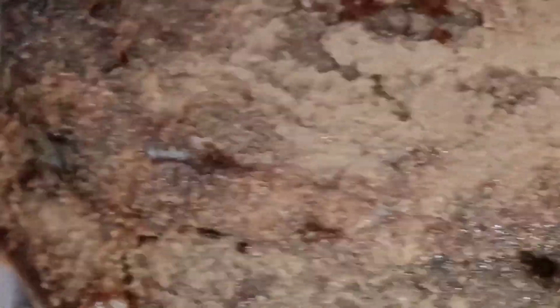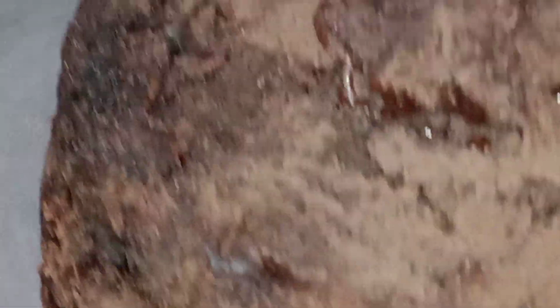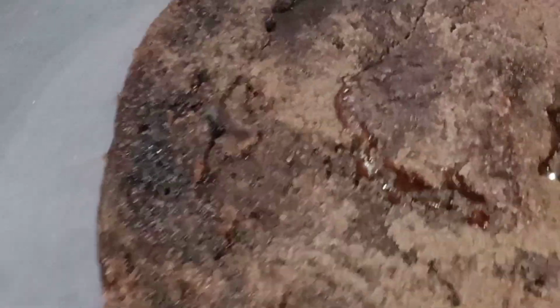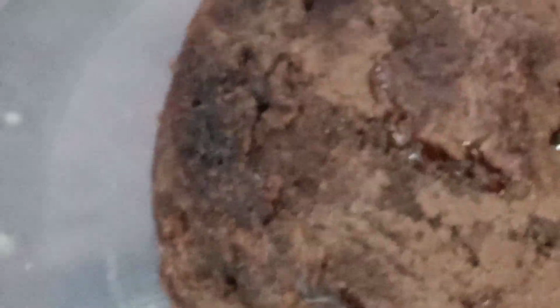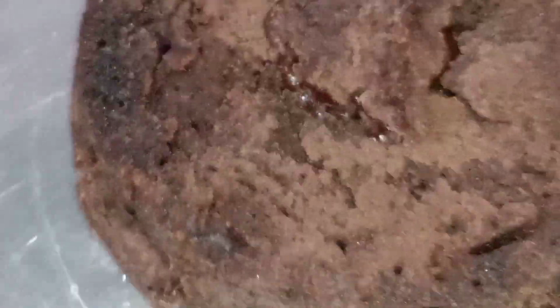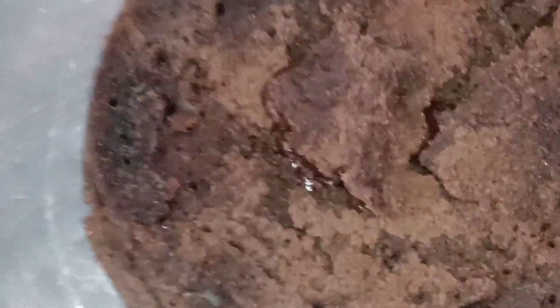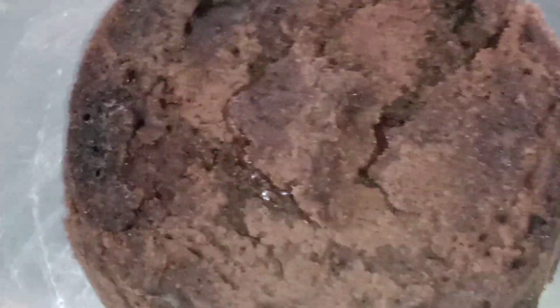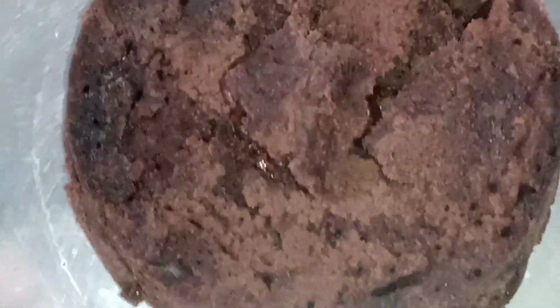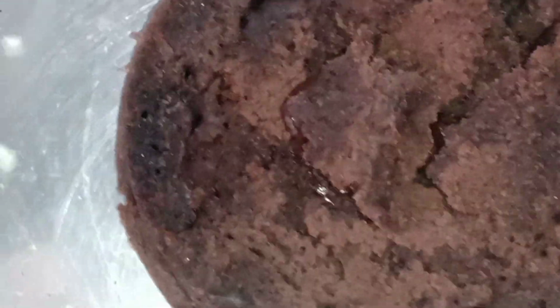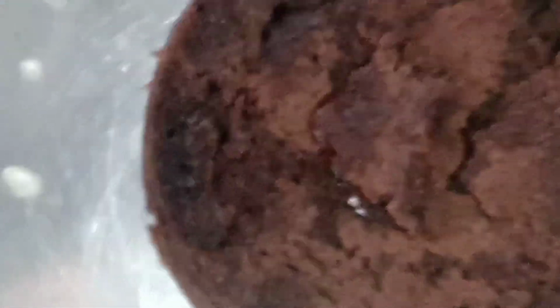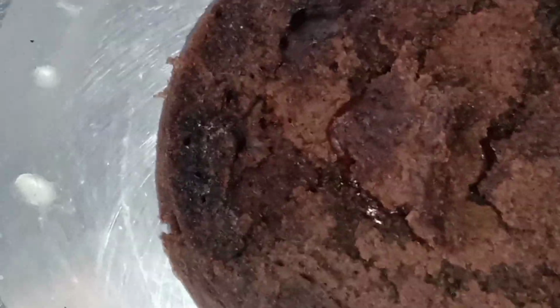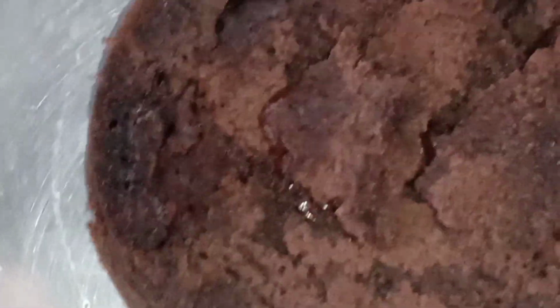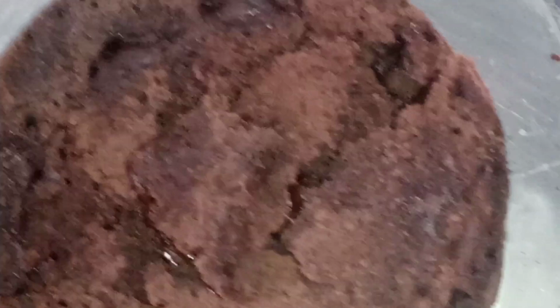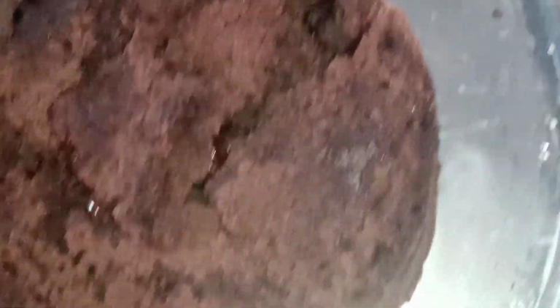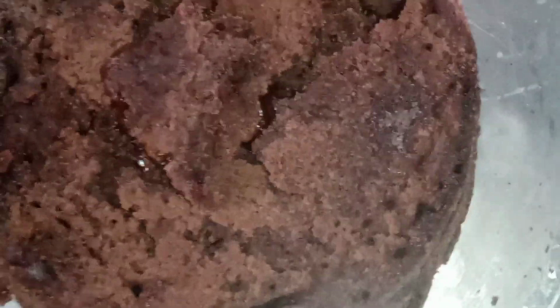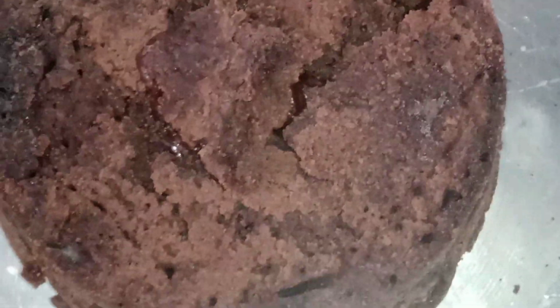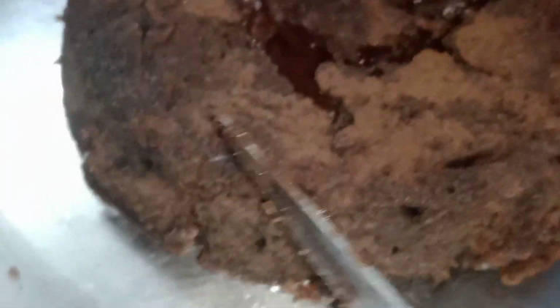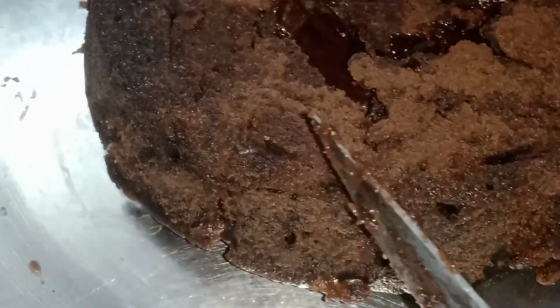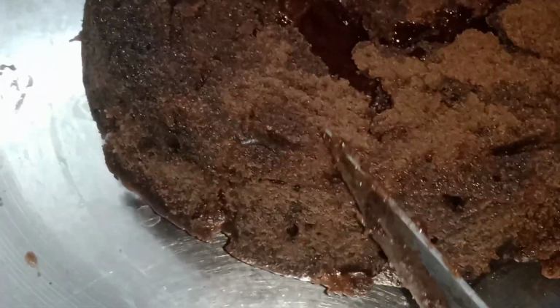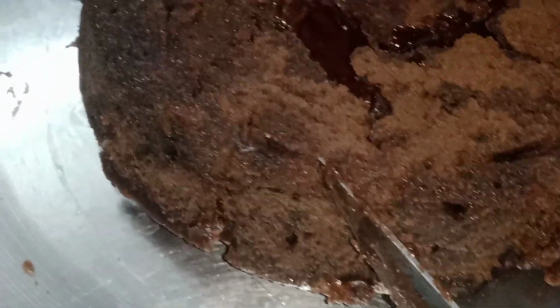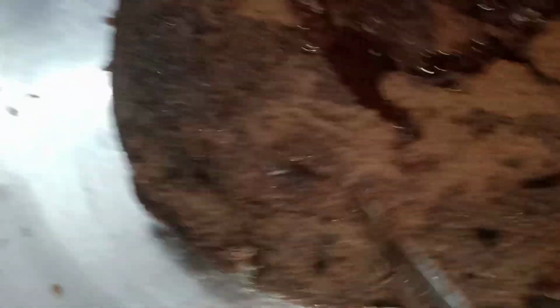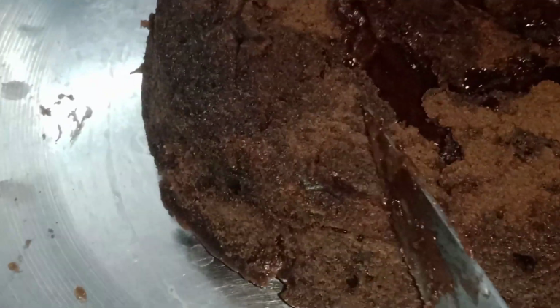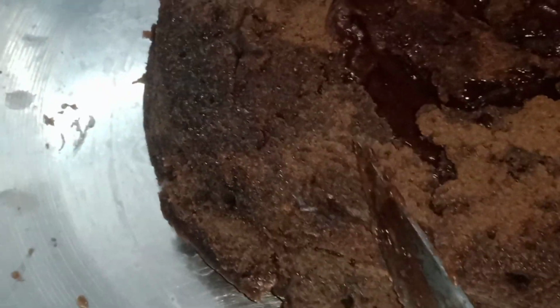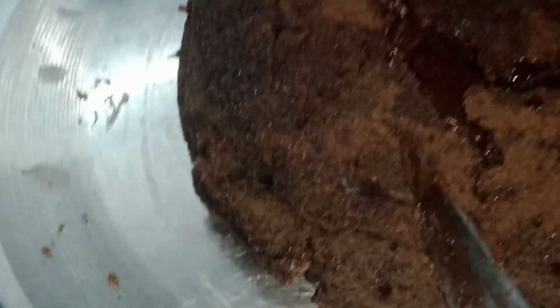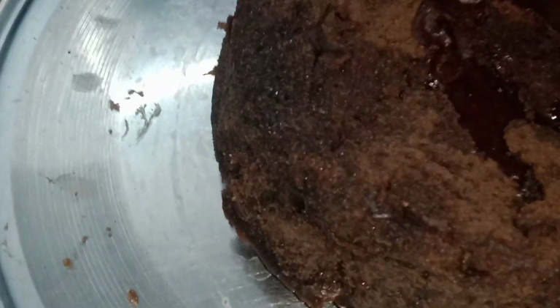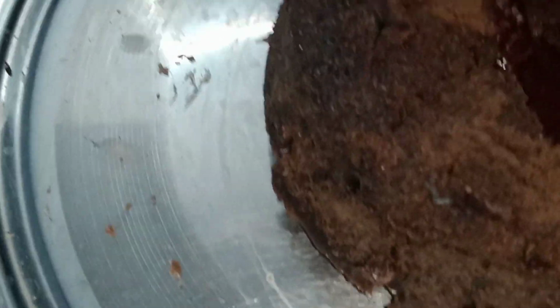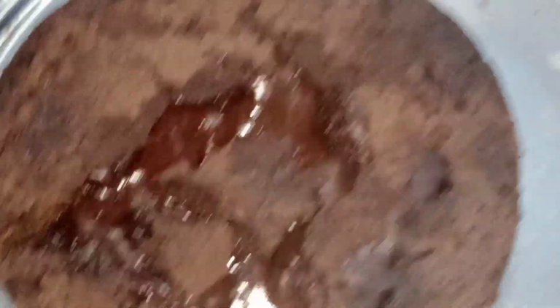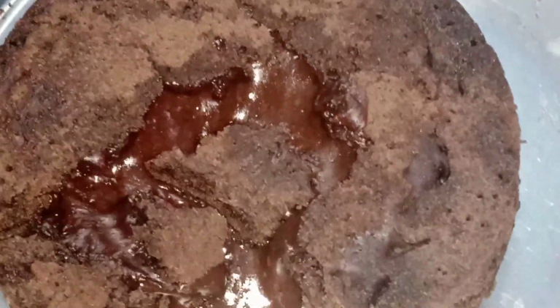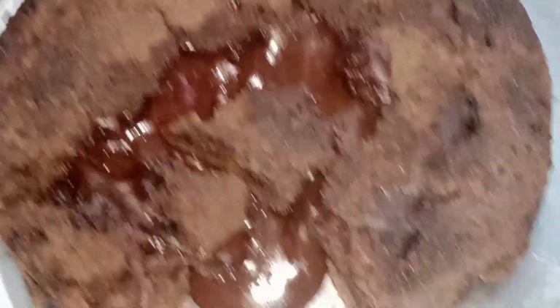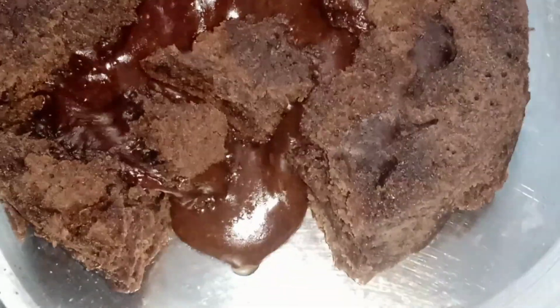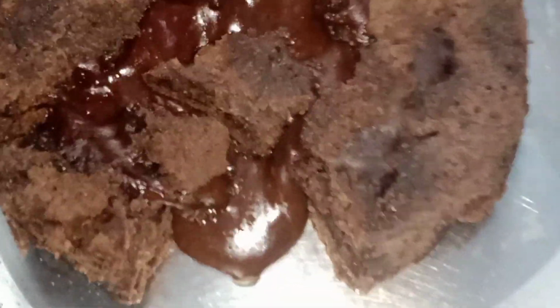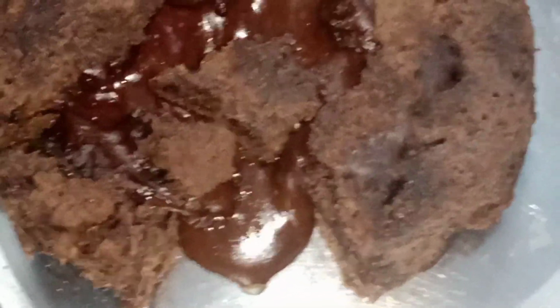Put the butter sheet on it. You can use the butter sheet to correct it. This is how you cut the cake.